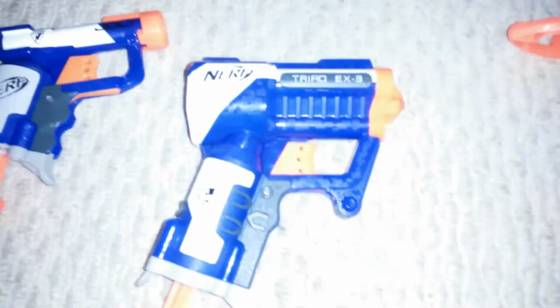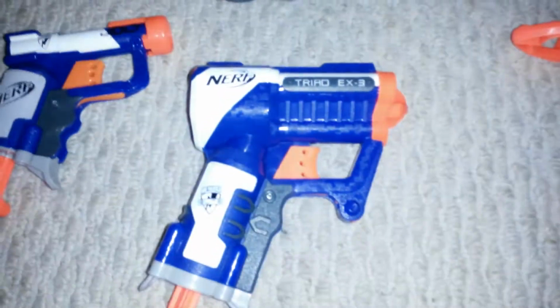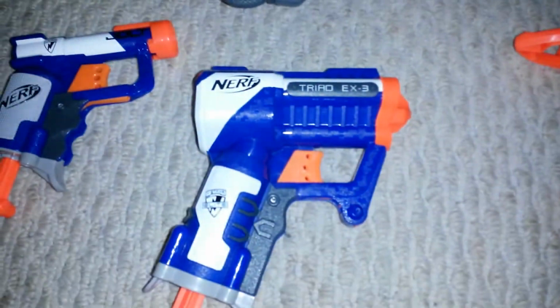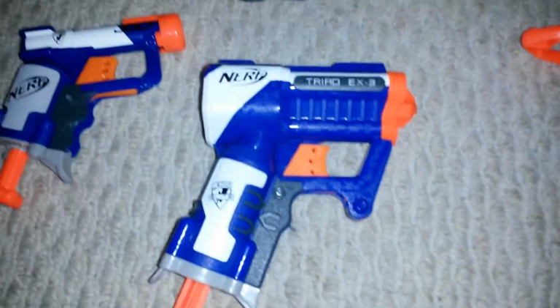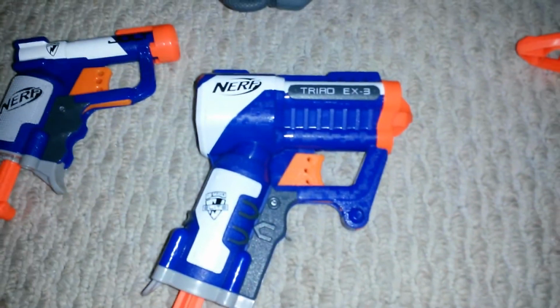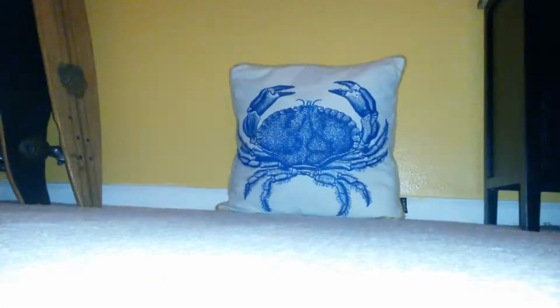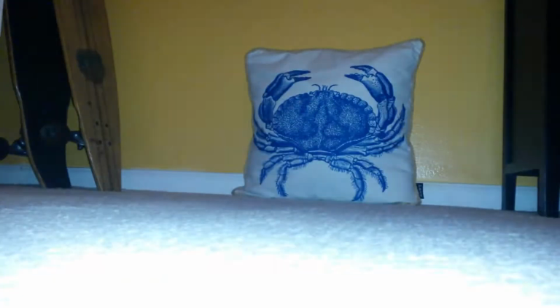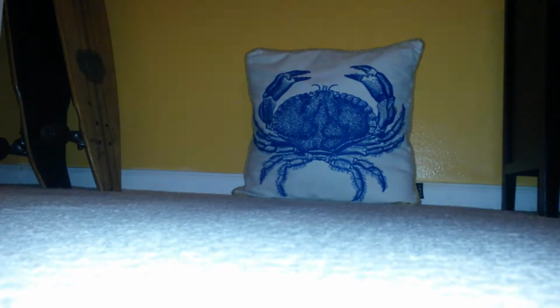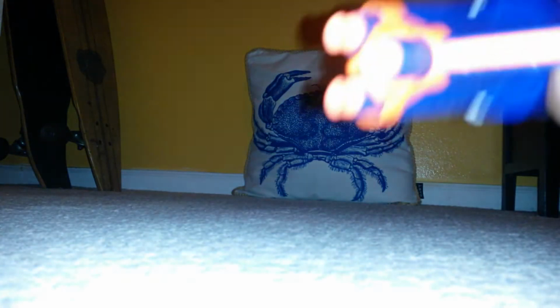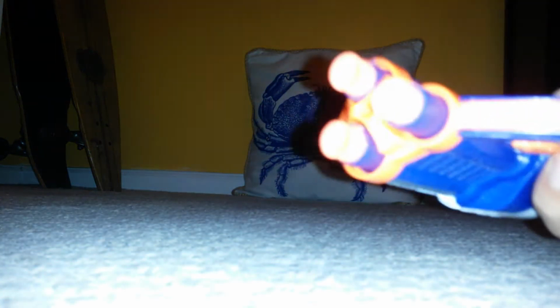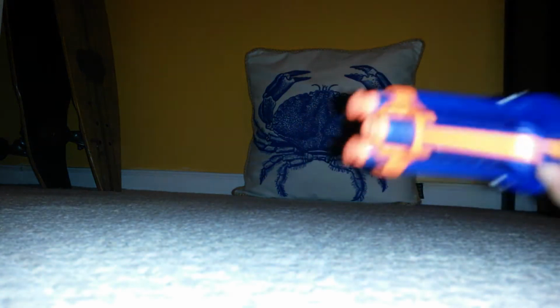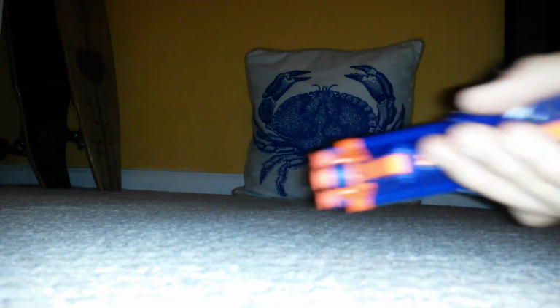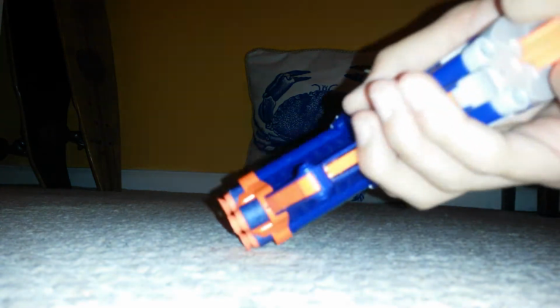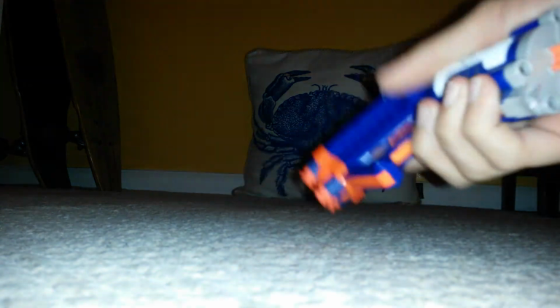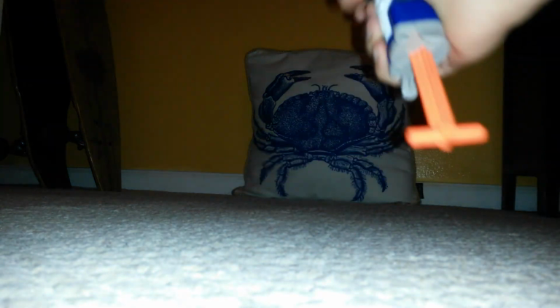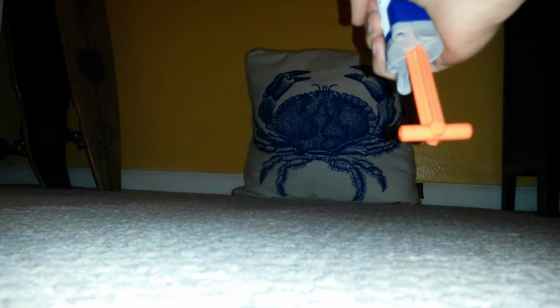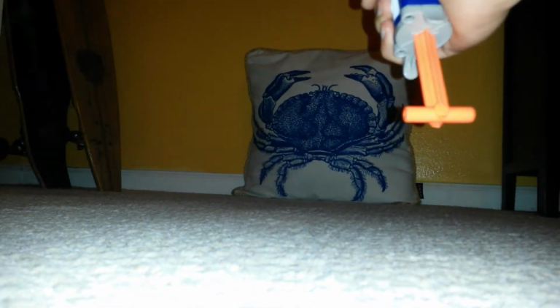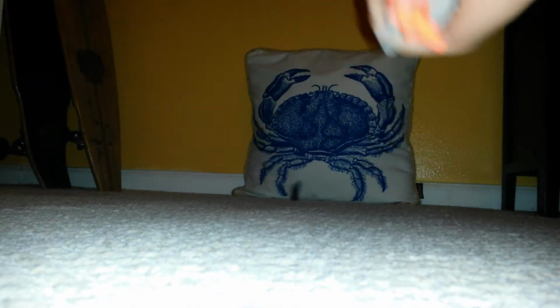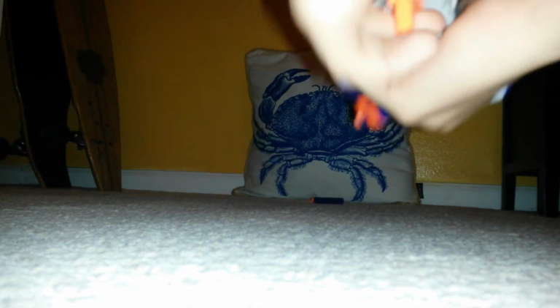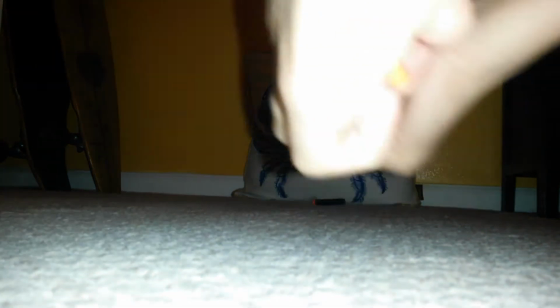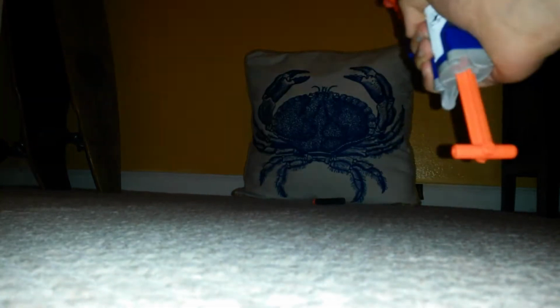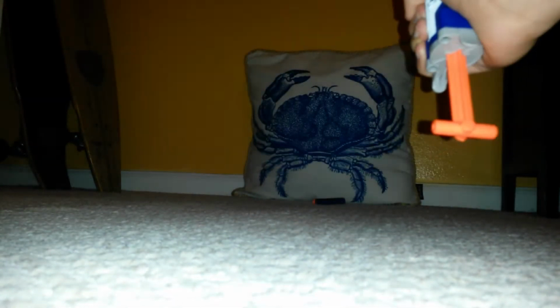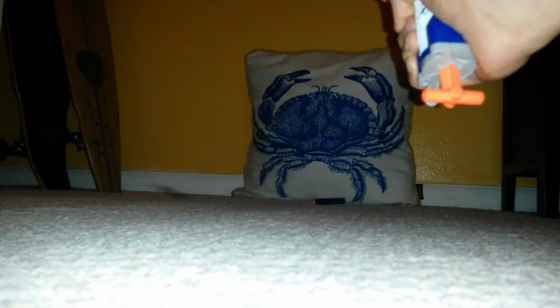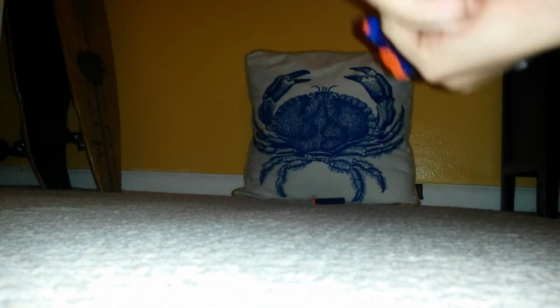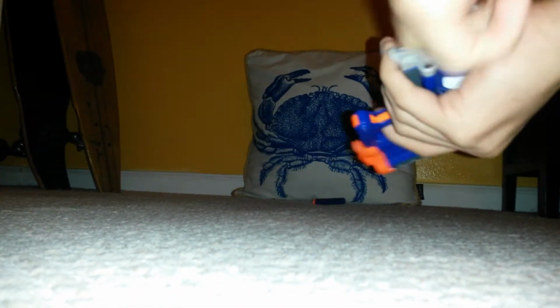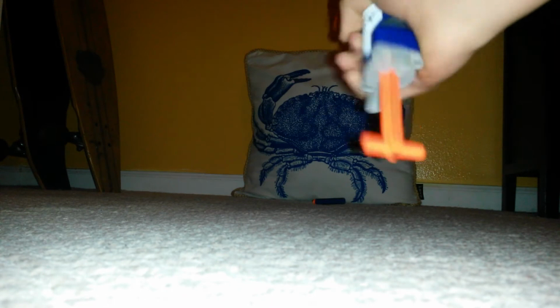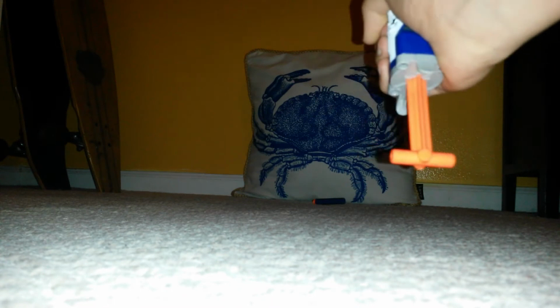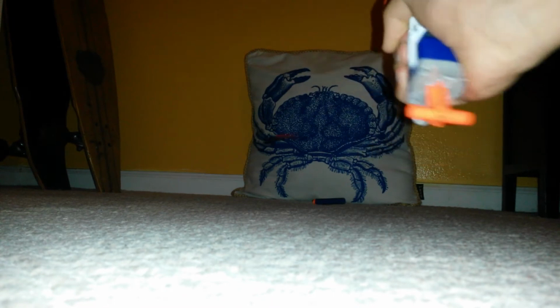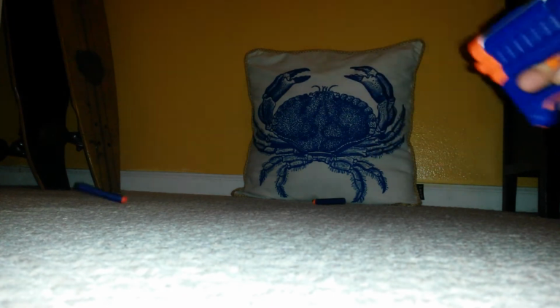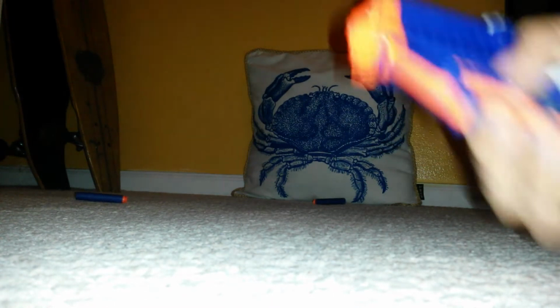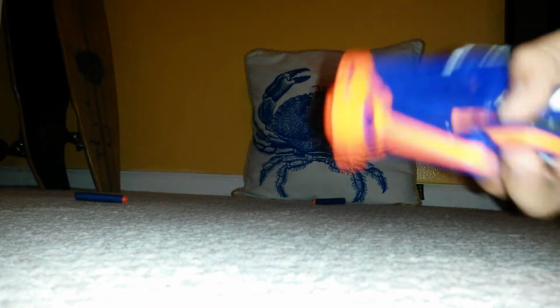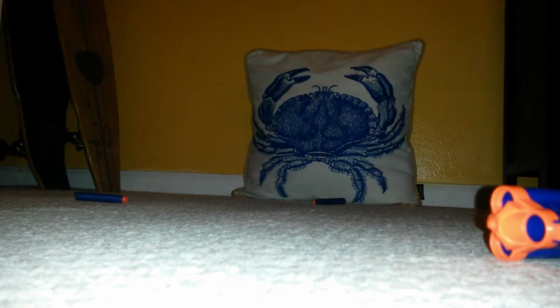Next is the Triad. So I already put the darts in there, so let's get started. And there you have it.